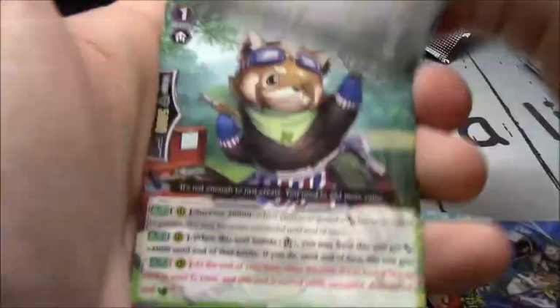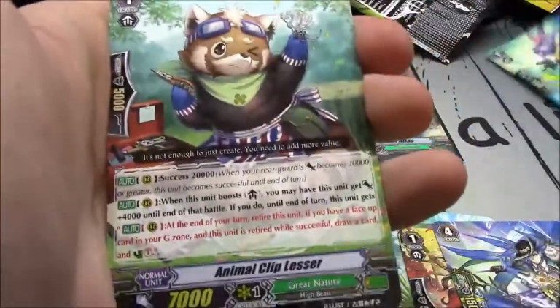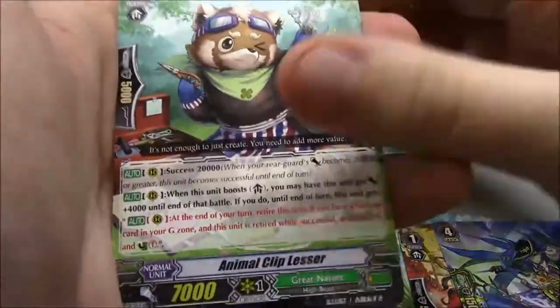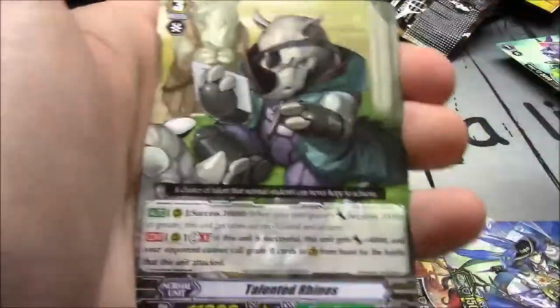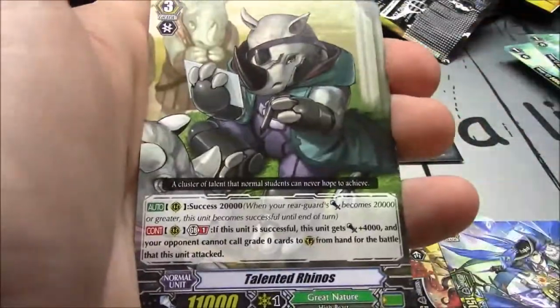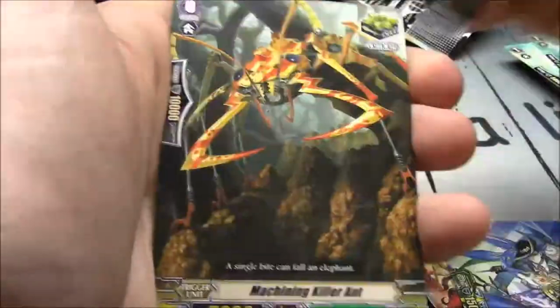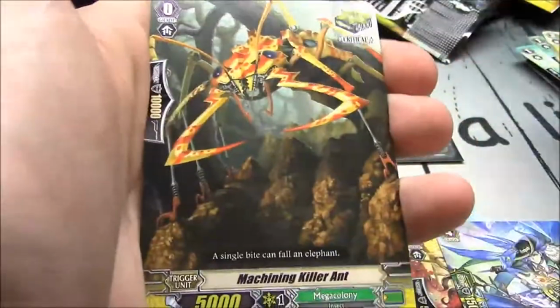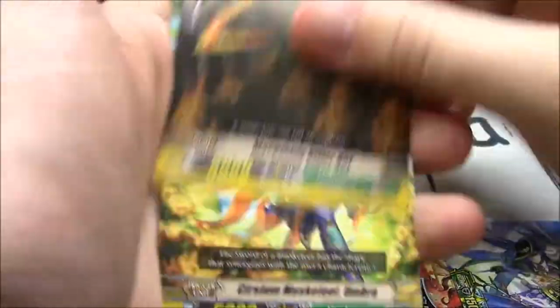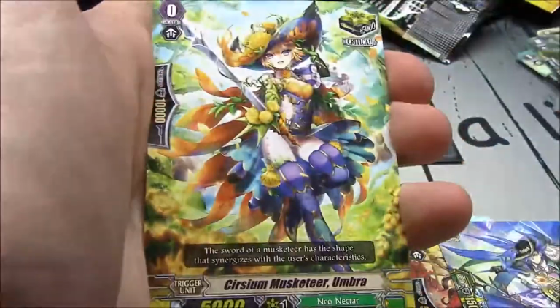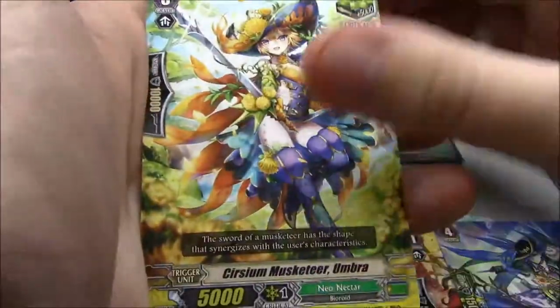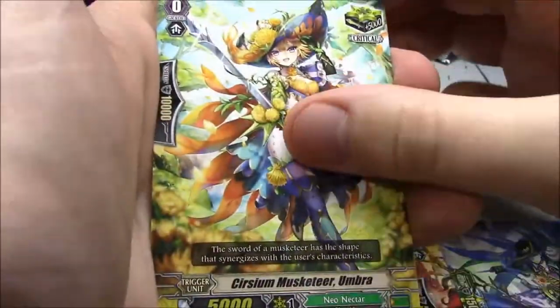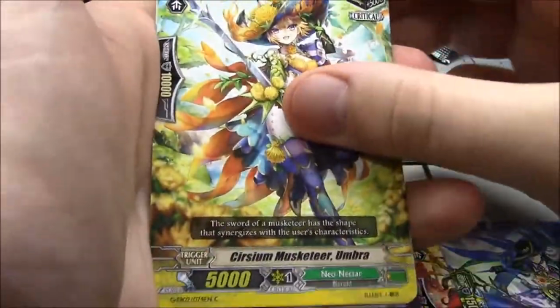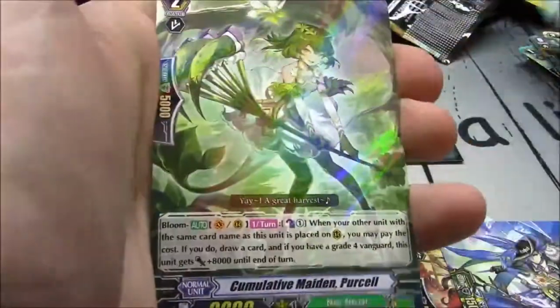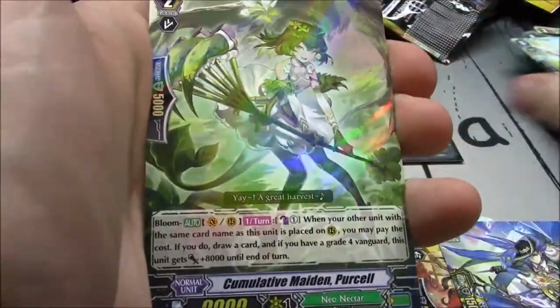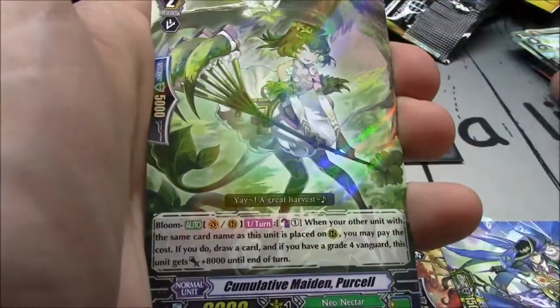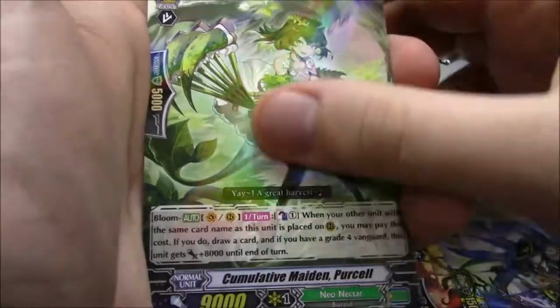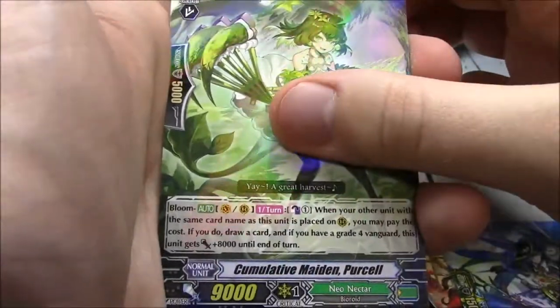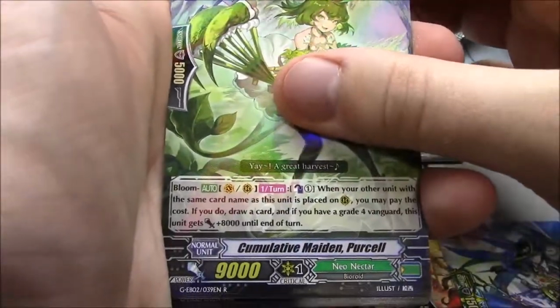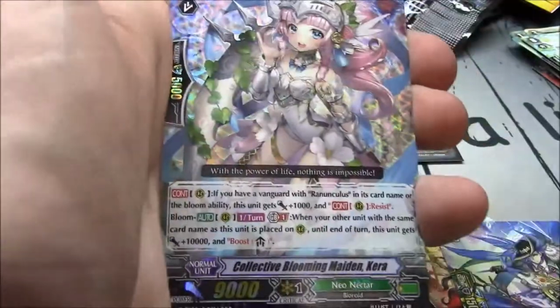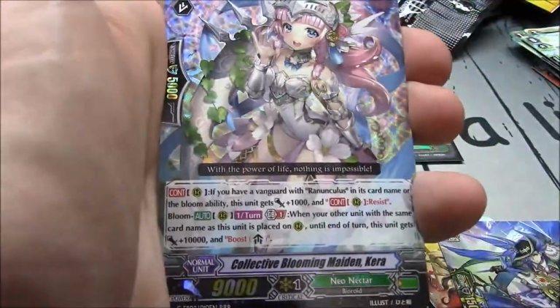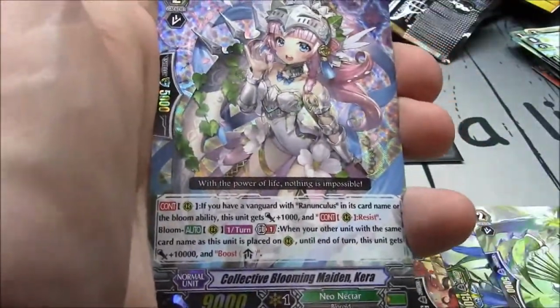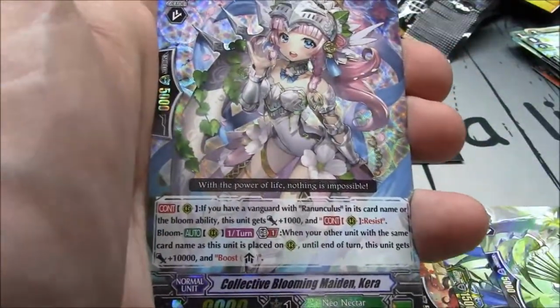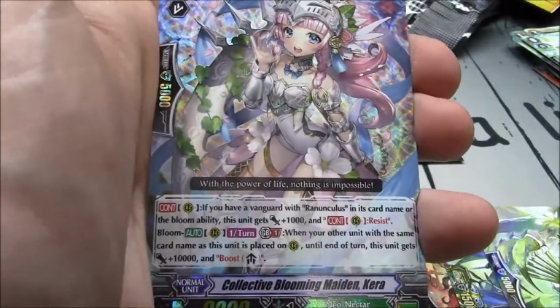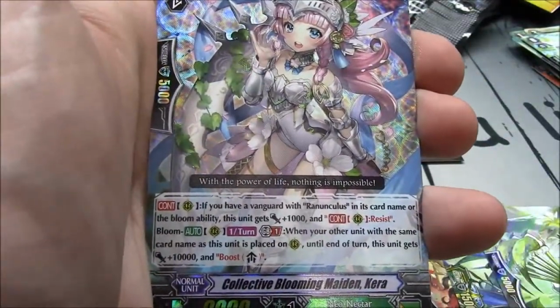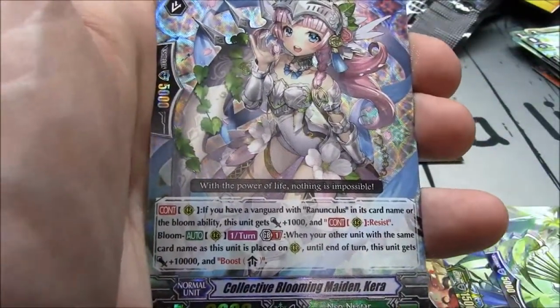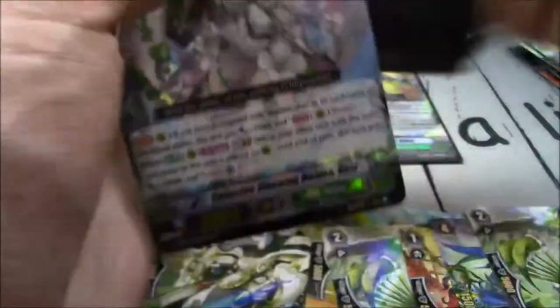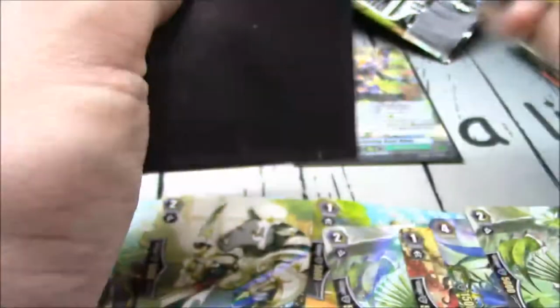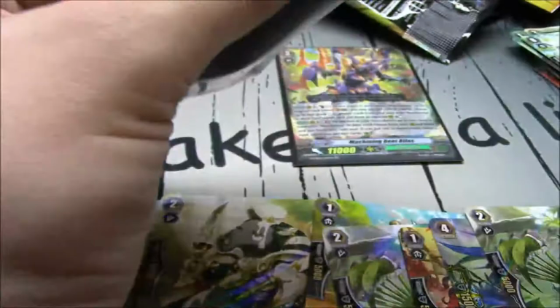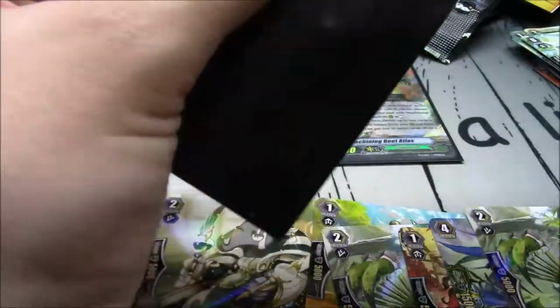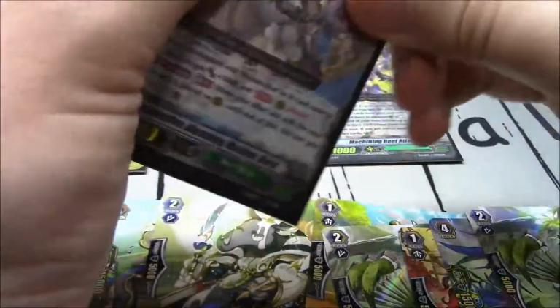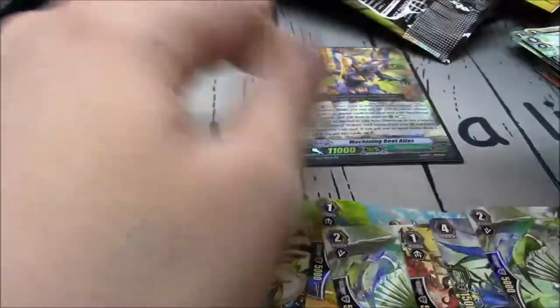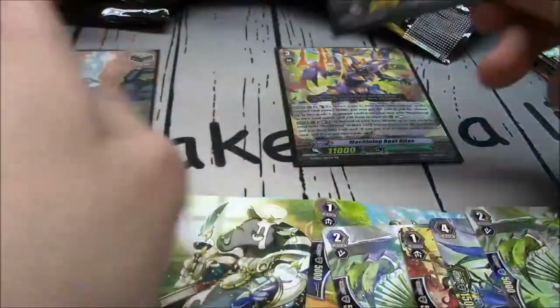Daphne, Animal Clip Lesser, Talented Rhinos, Machining Killer Ants, Xerthia Musketeer Umbra, Cumulative Maiden Purcell, and Collective Bloom Maiden Chara — second copy of Chara.